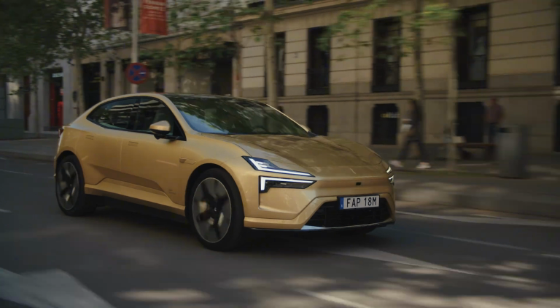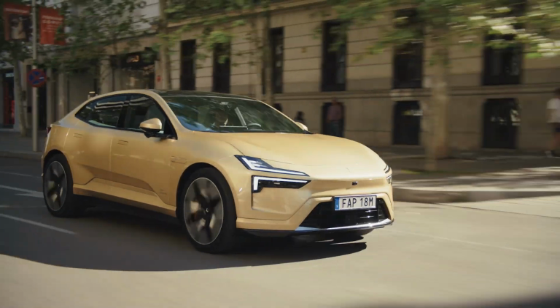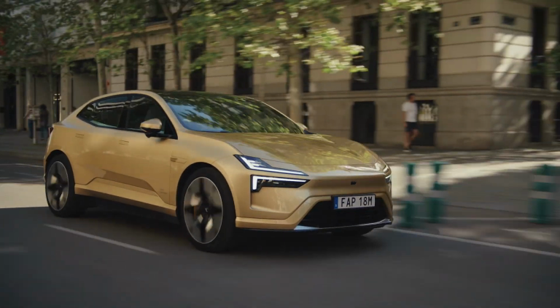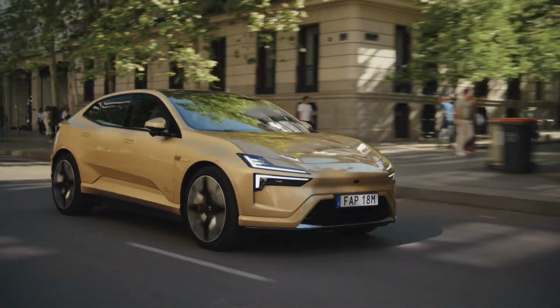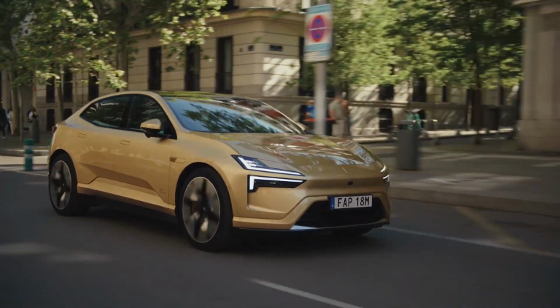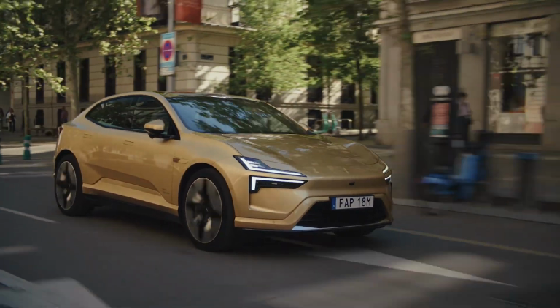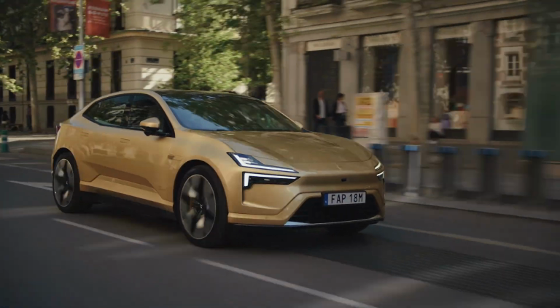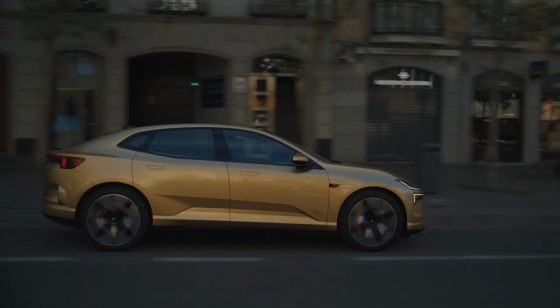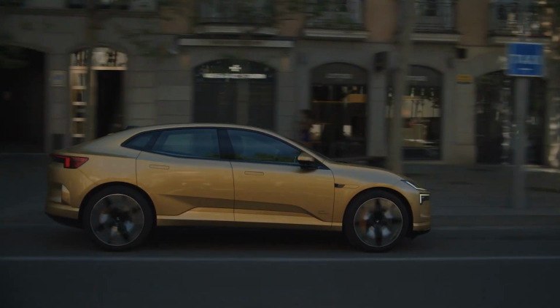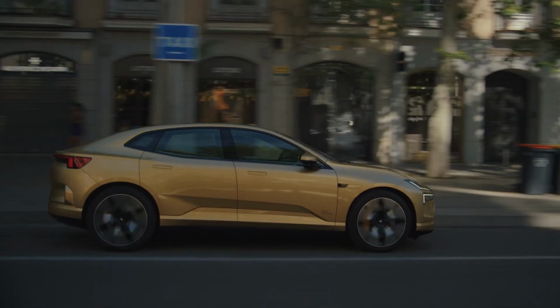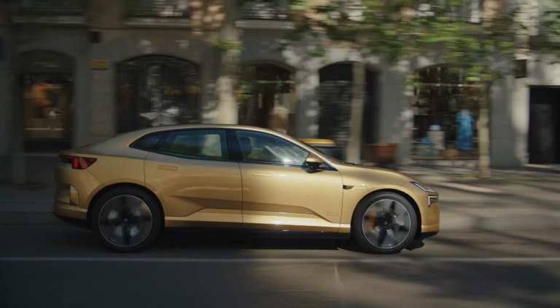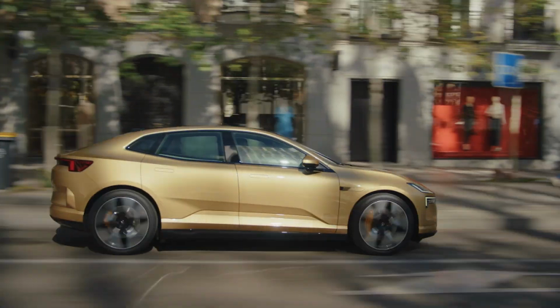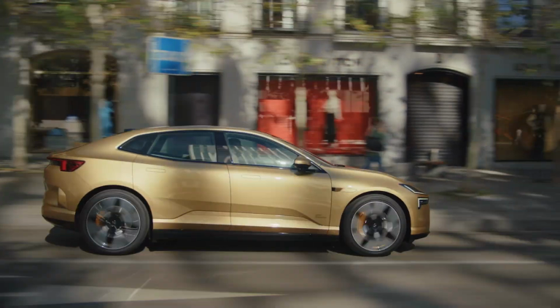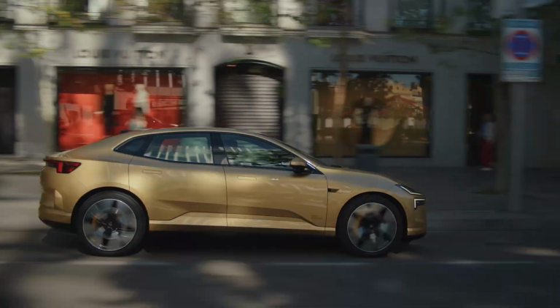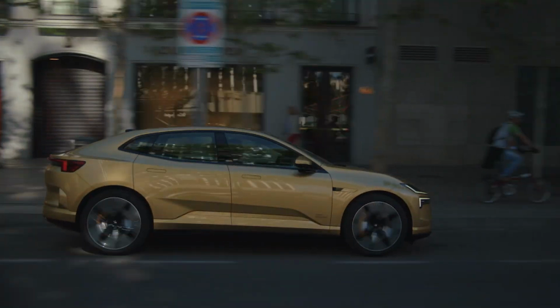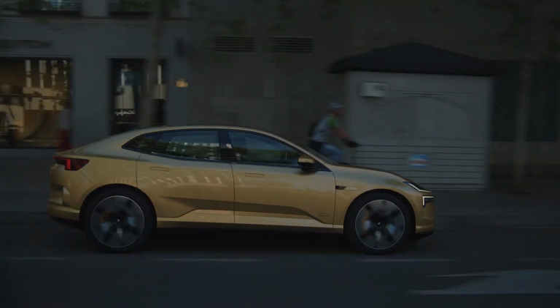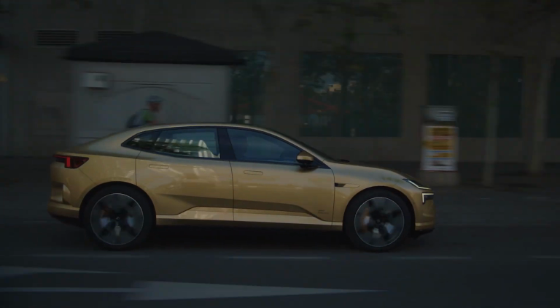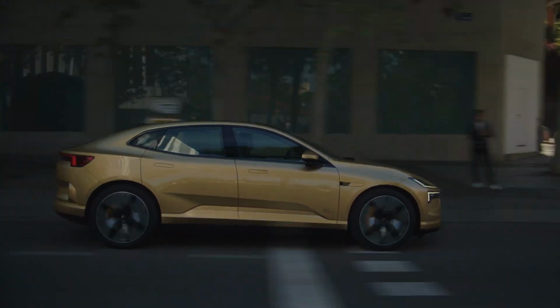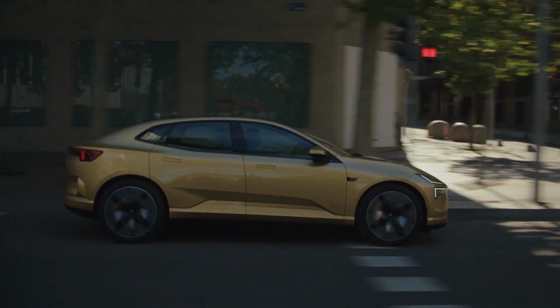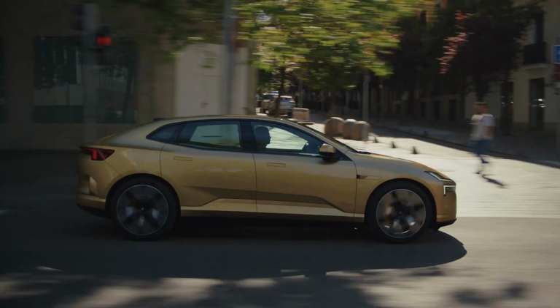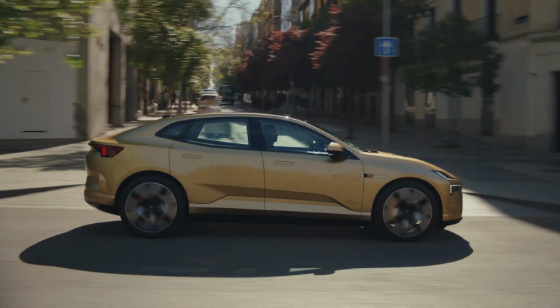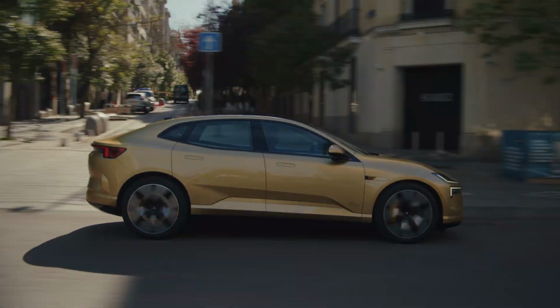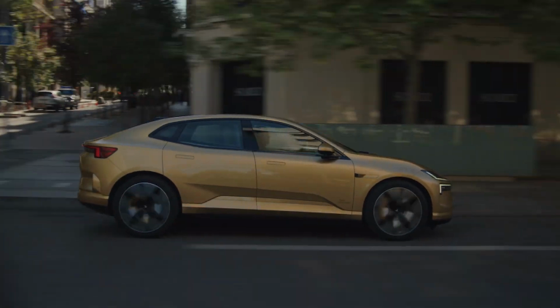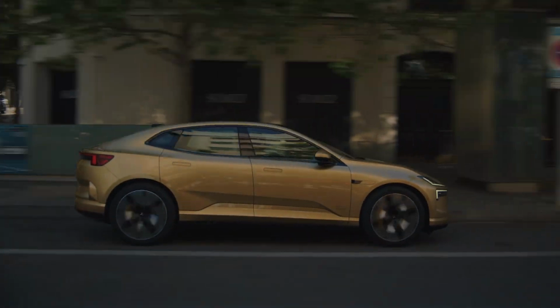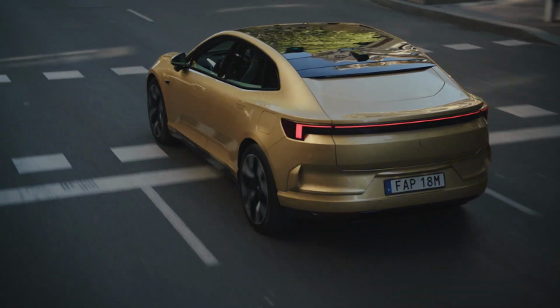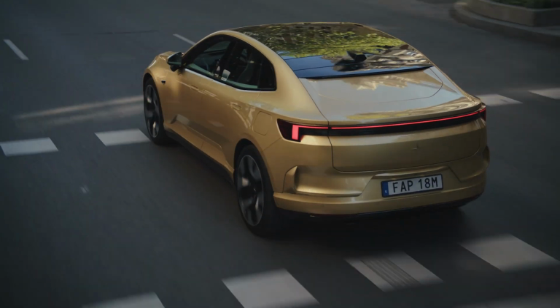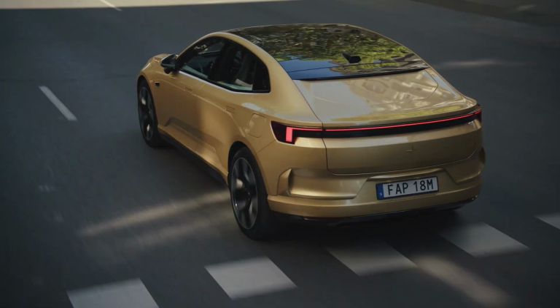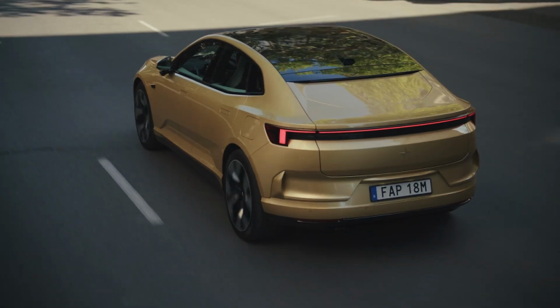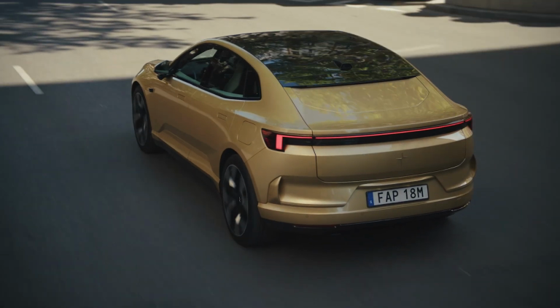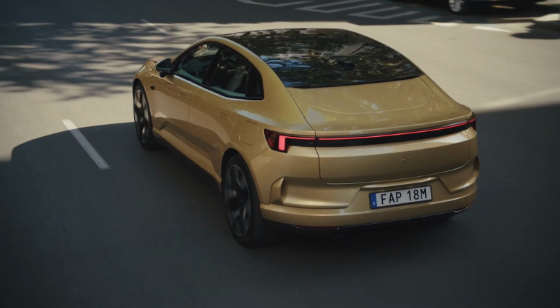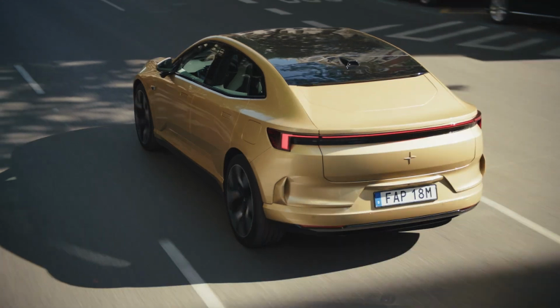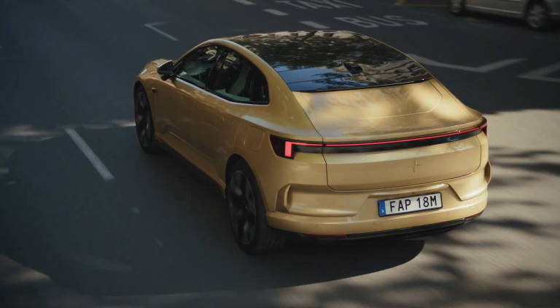Hey, I'm Creechan, this is Creechan Cars. Today we're going to be taking a look at the all-new upcoming Polestar 5, an all-electric super sedan set to take on the likes of the Porsche Taycan, Tesla Model S, and Lucid Air.